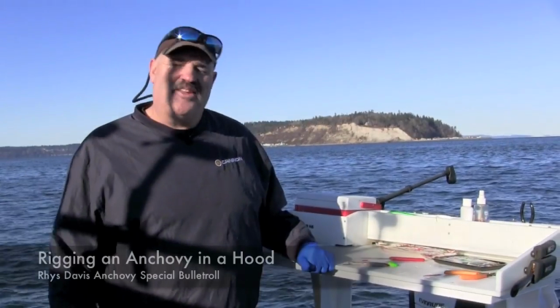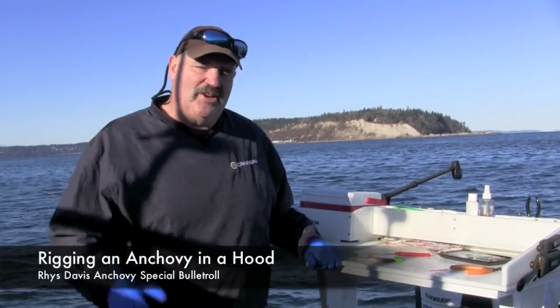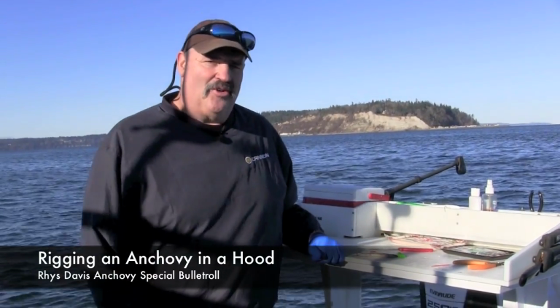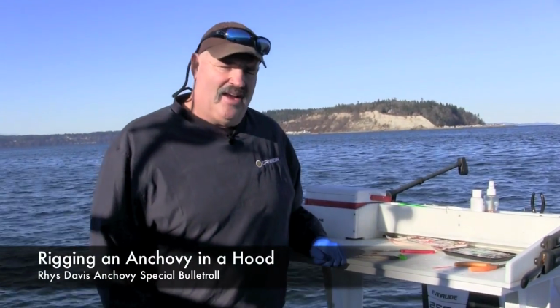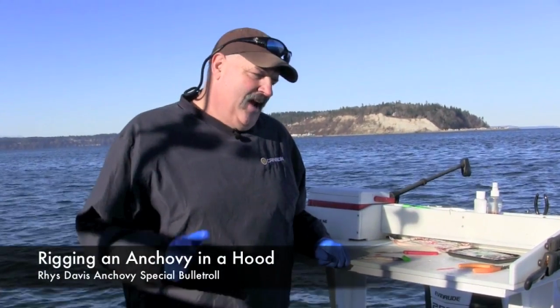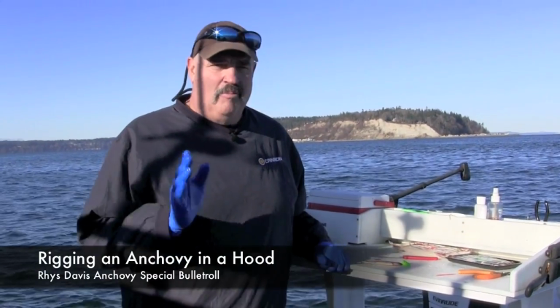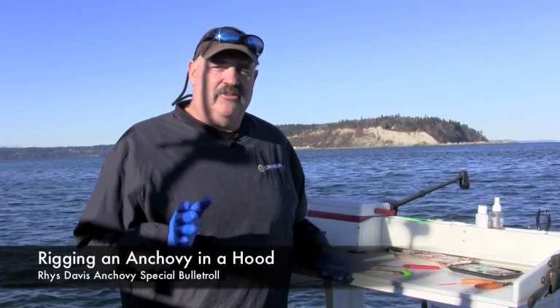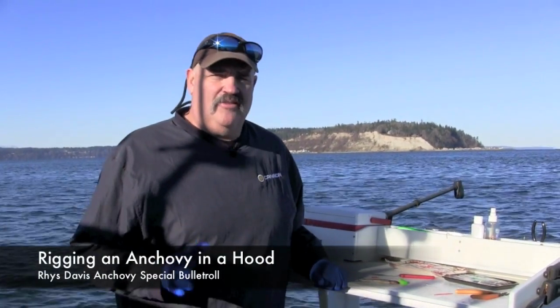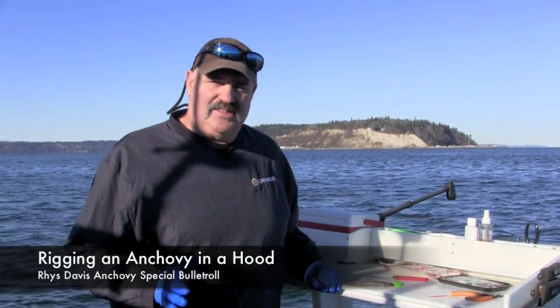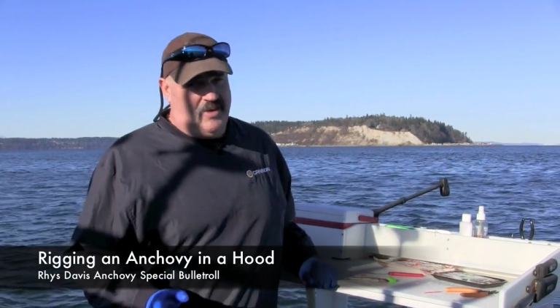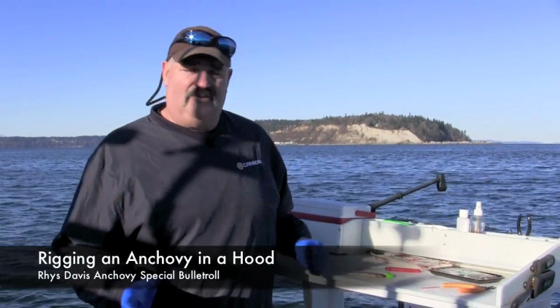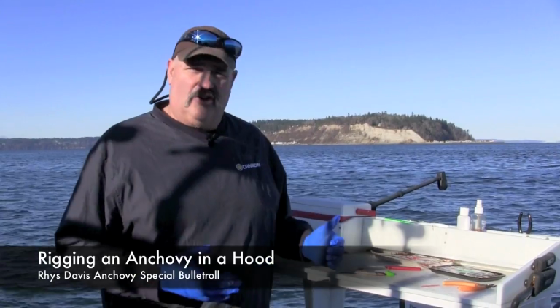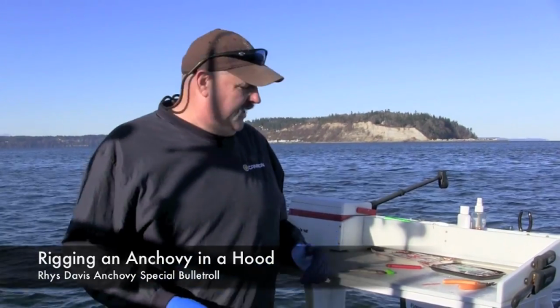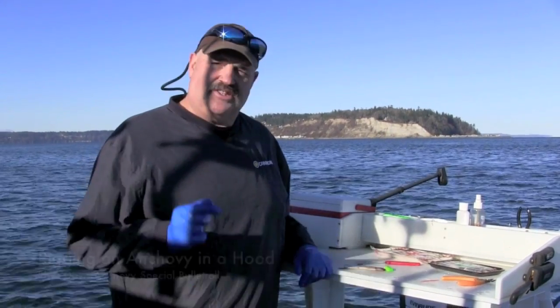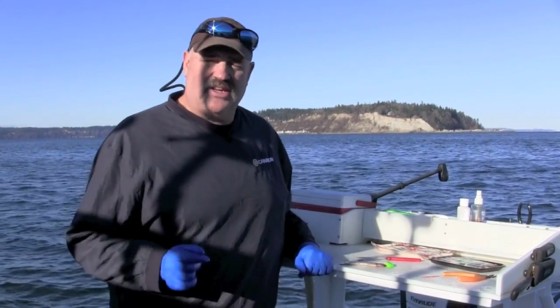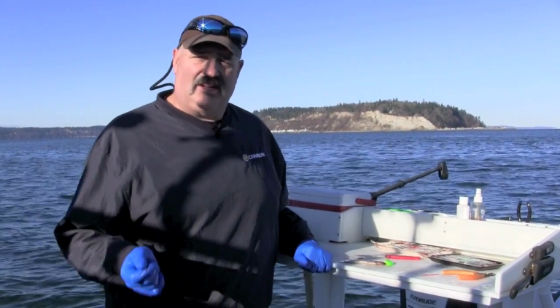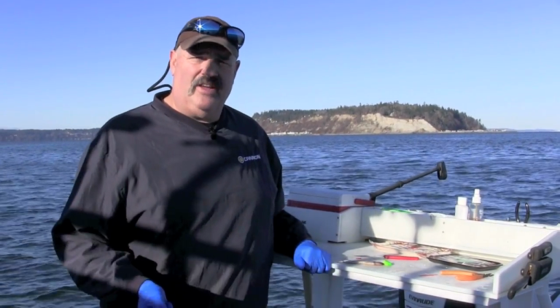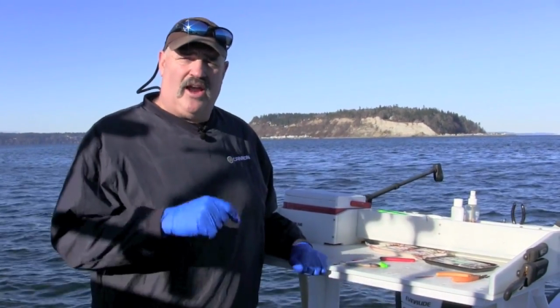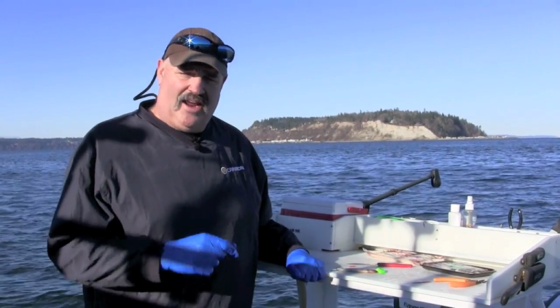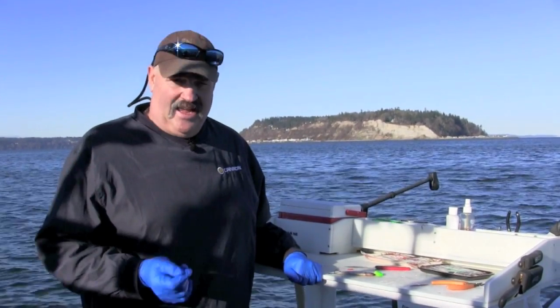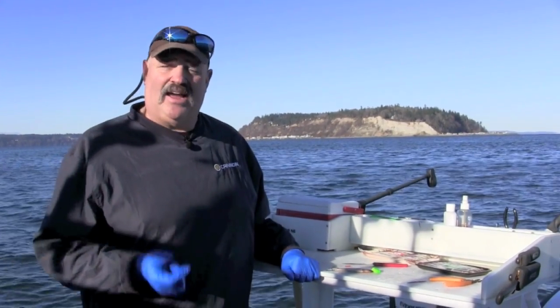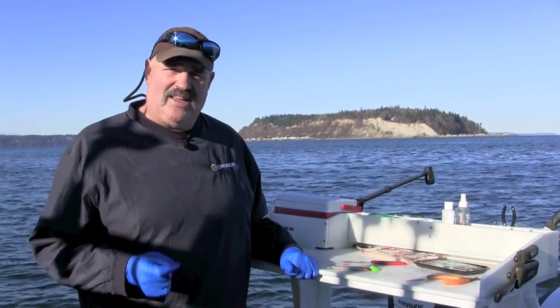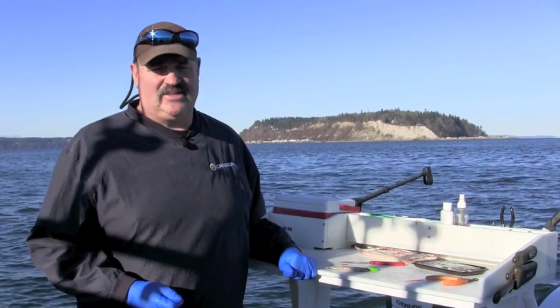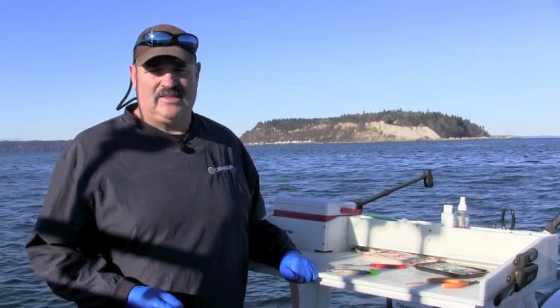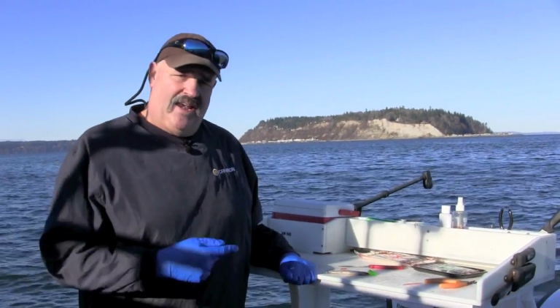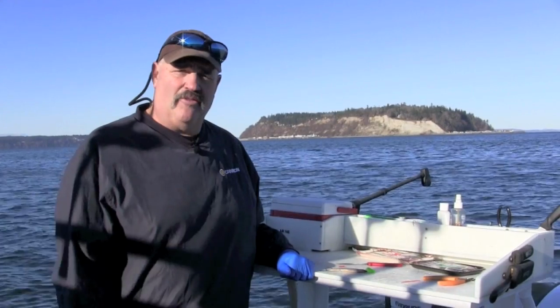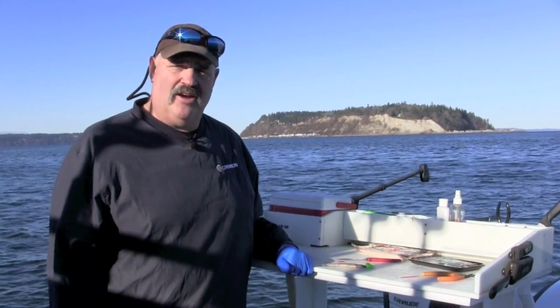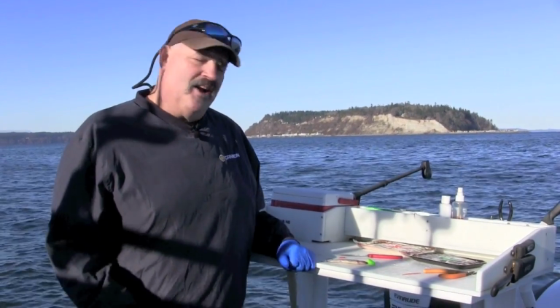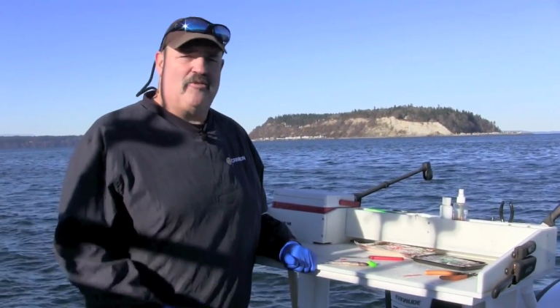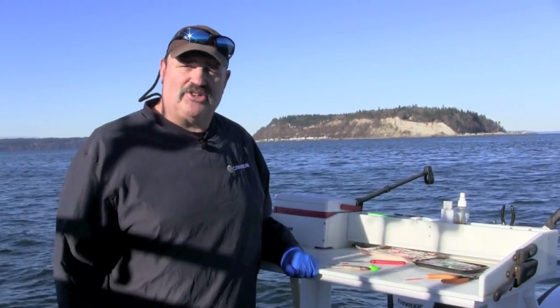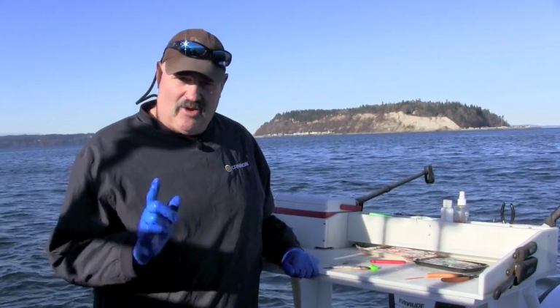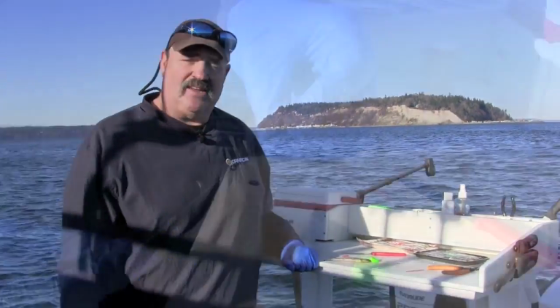Tom Nelson here at the Outdoor Line. One of the most effective ways to get bit downrigger trolling is using anchovies or herring inside the Rise Davies helmets. I've got an anchovy over here — come on over and I'm going to show you how you rig this thing.